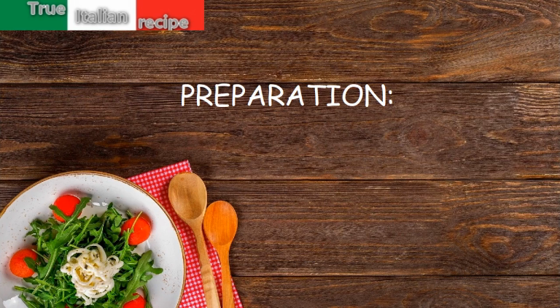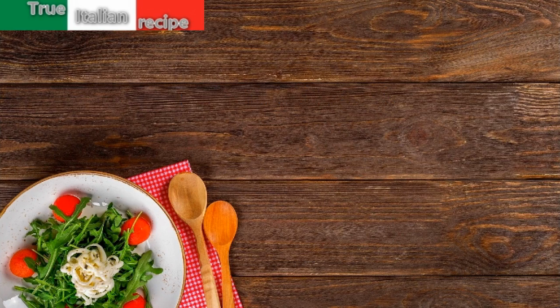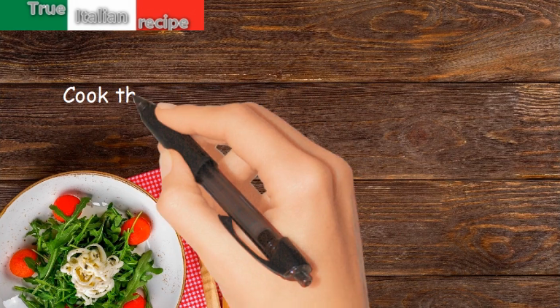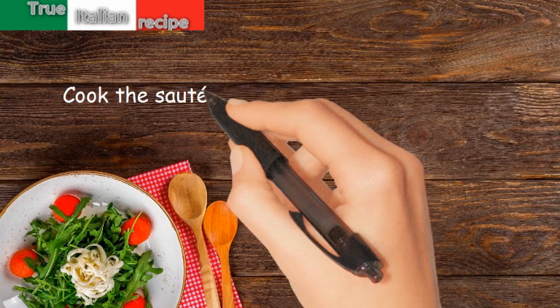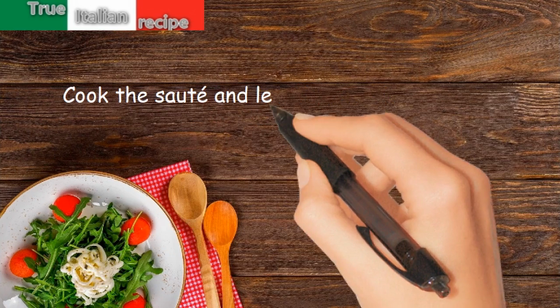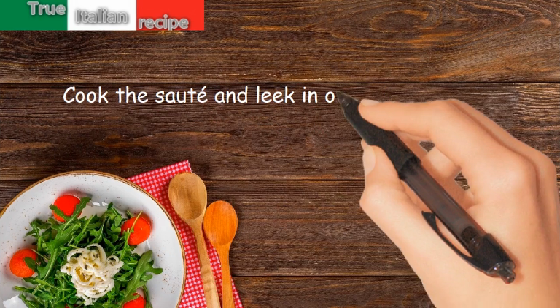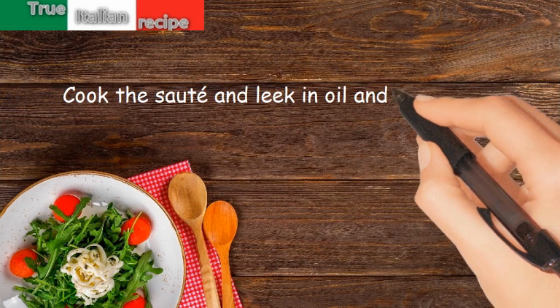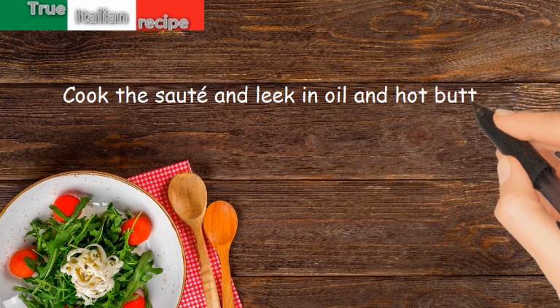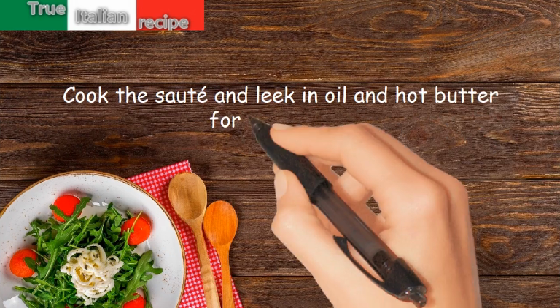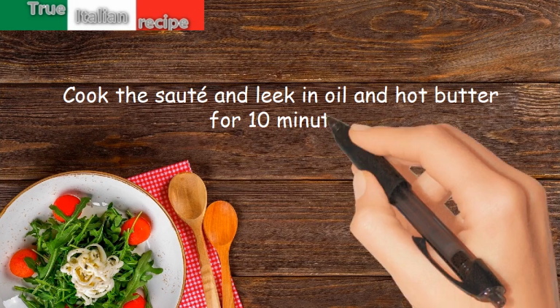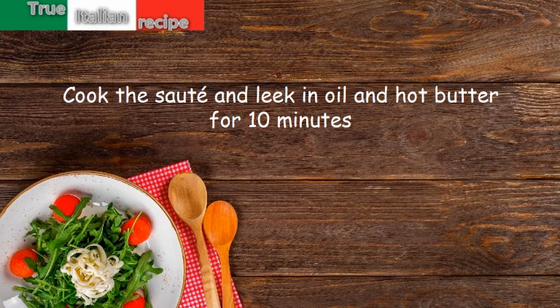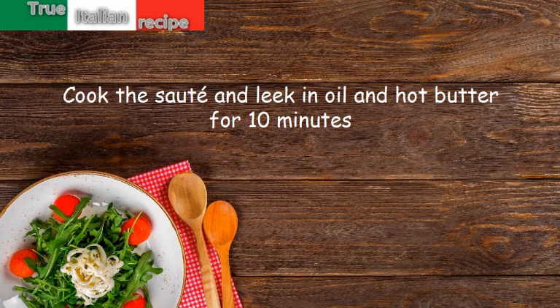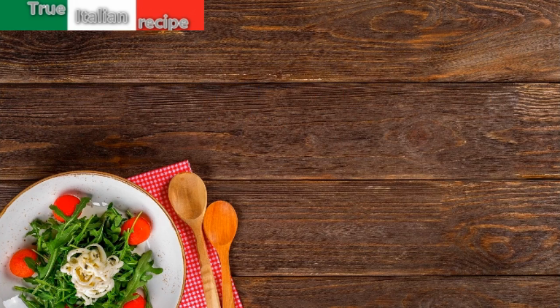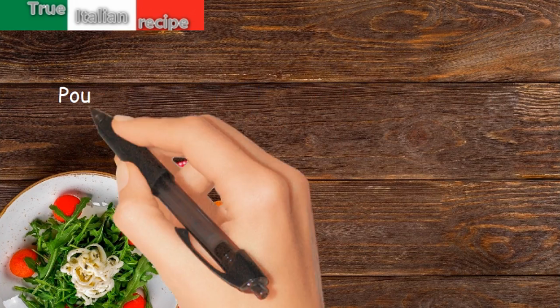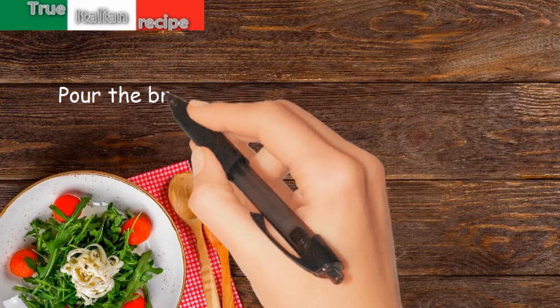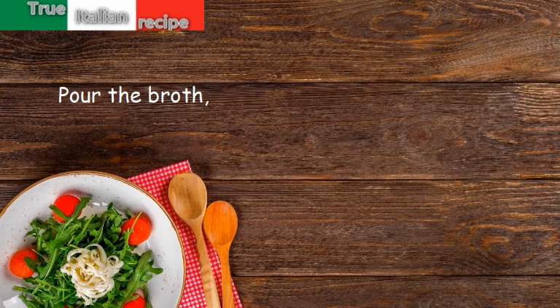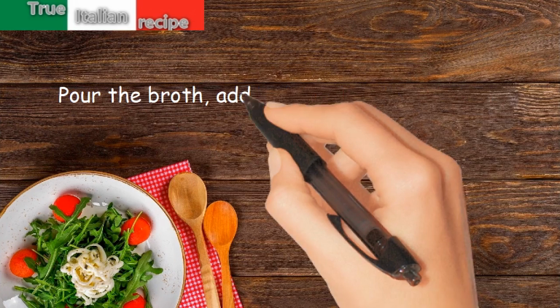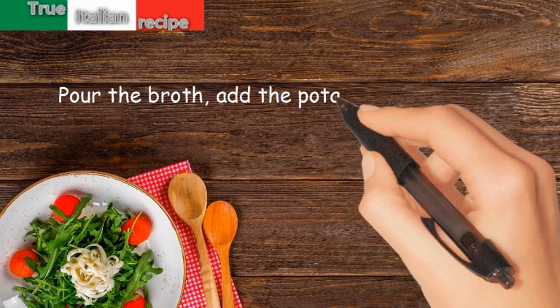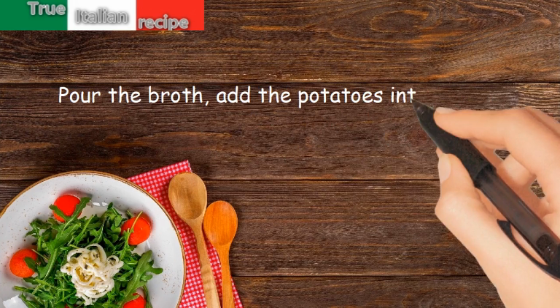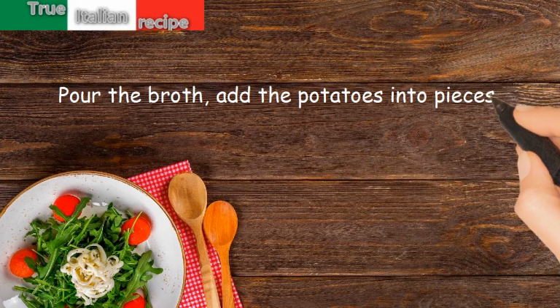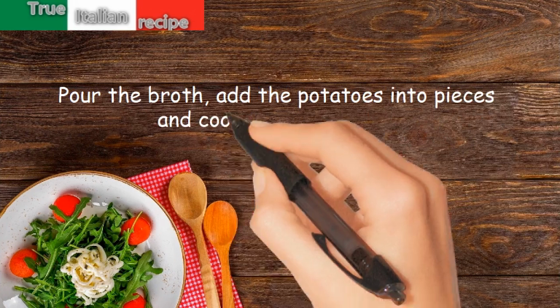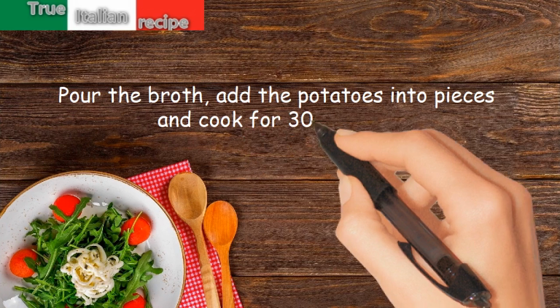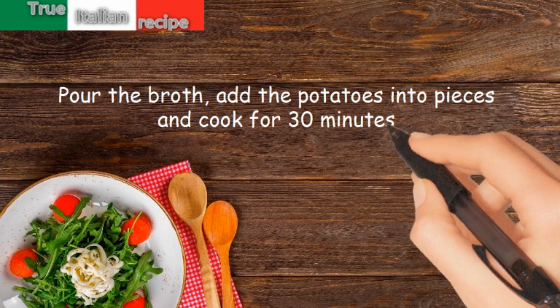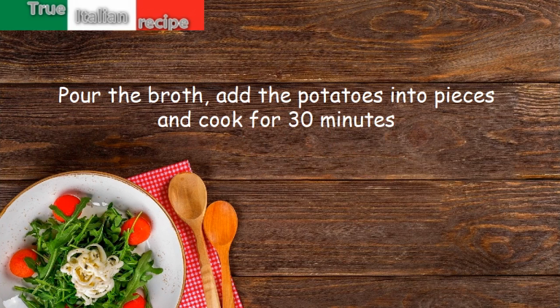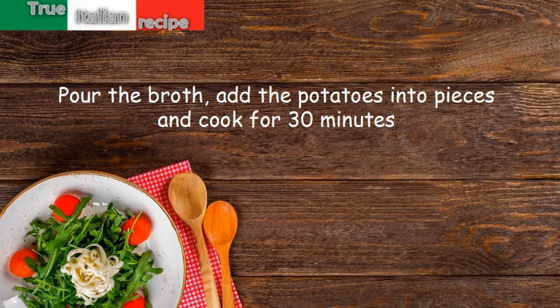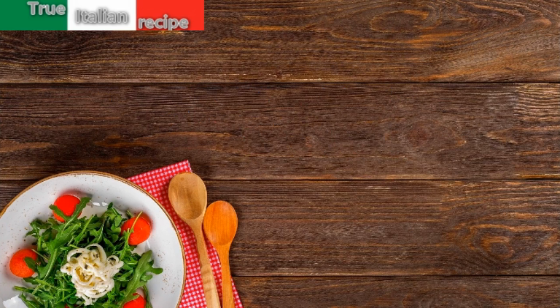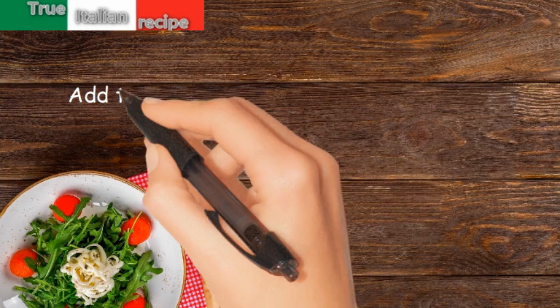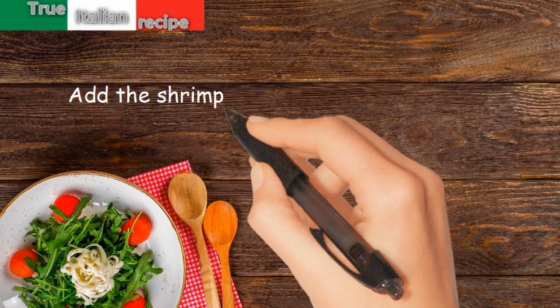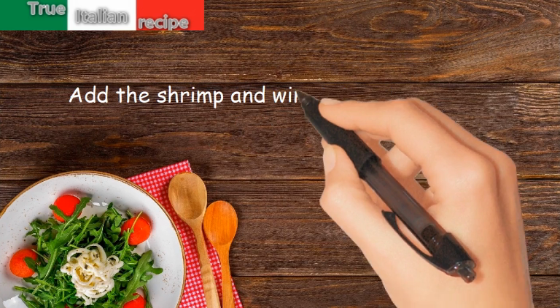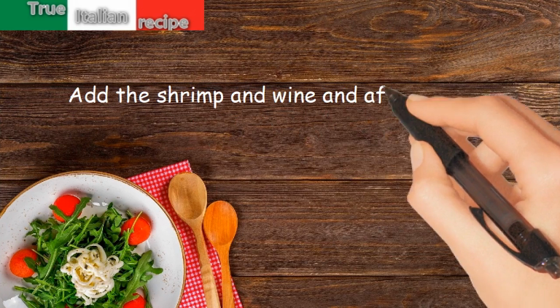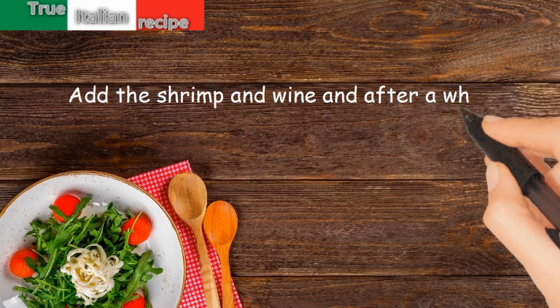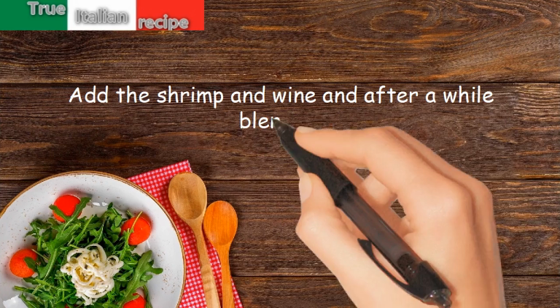Preparation. Cook the sauté and leek in oil and hot butter for 10 minutes. Pour the broth. Add the potatoes in pieces and cook for 30 minutes. Add the shrimp and wine and after a while blend all.